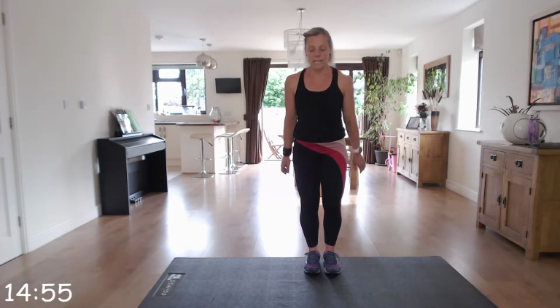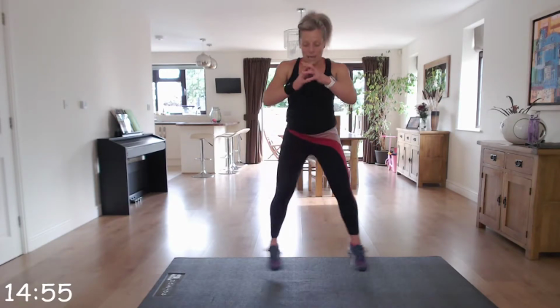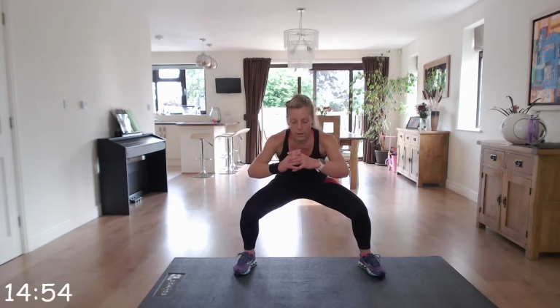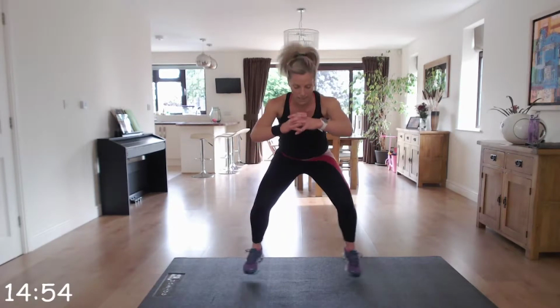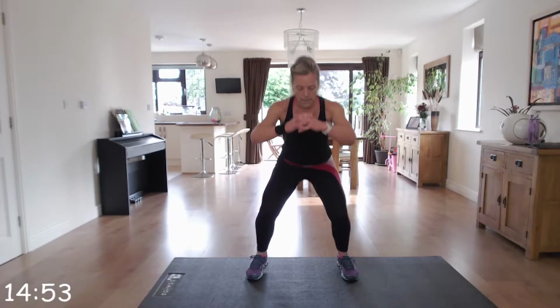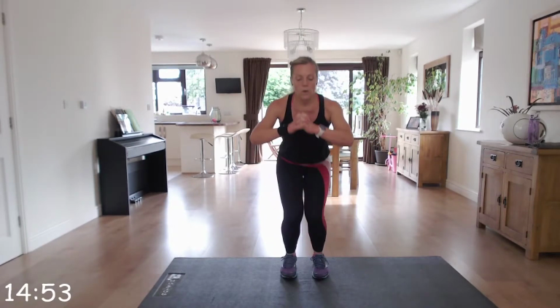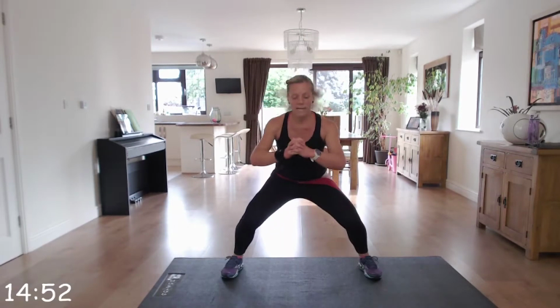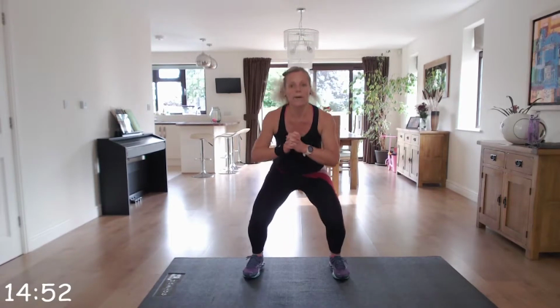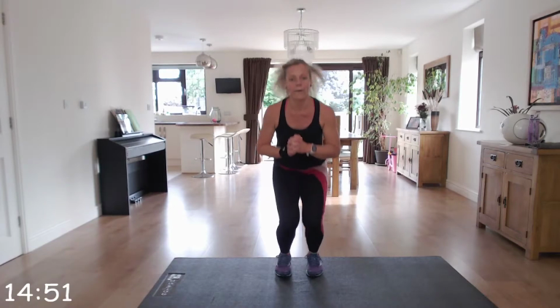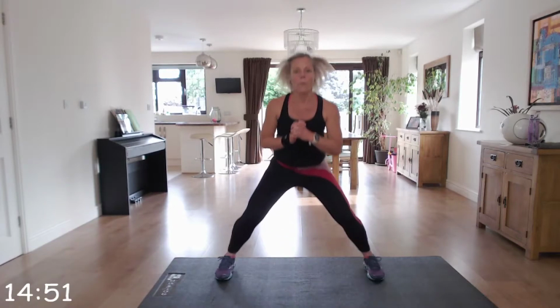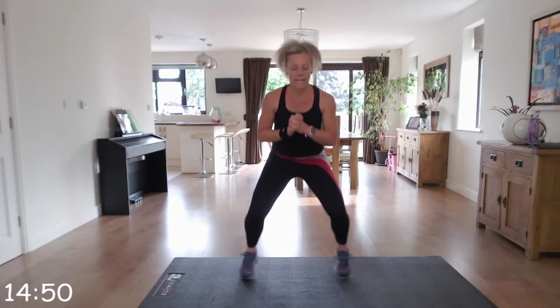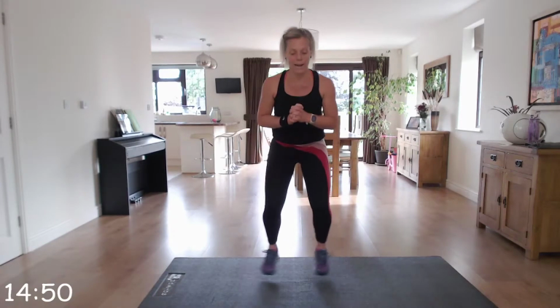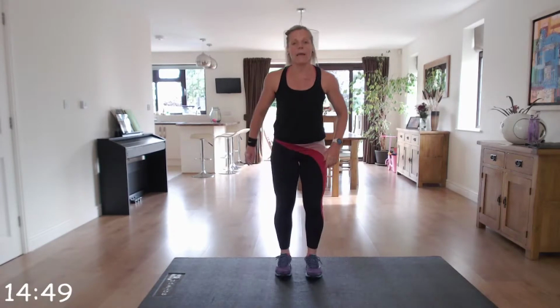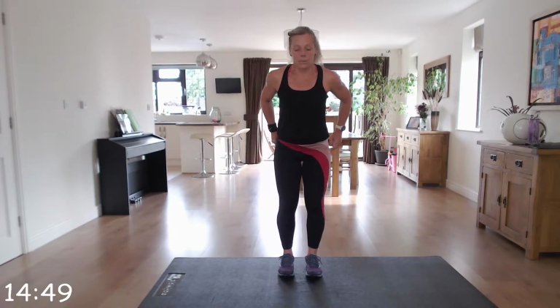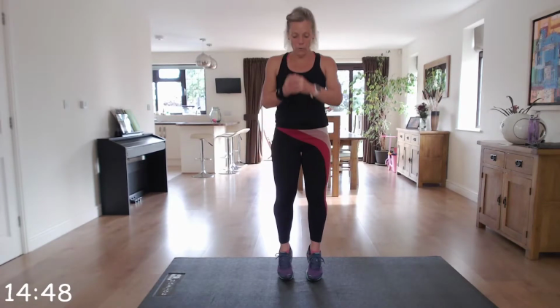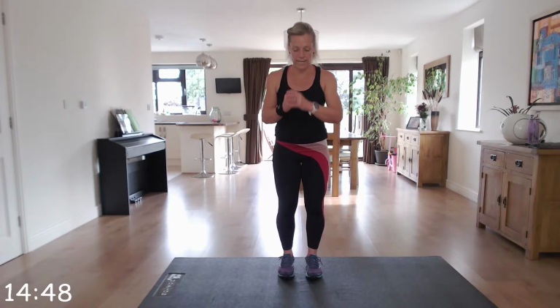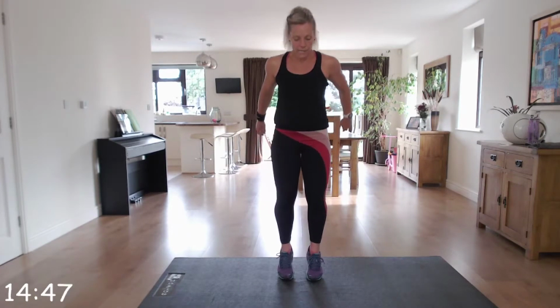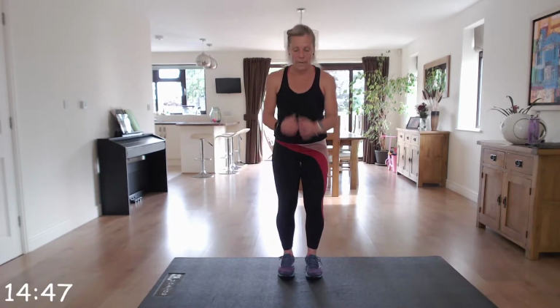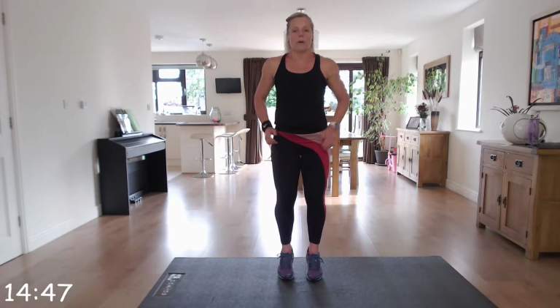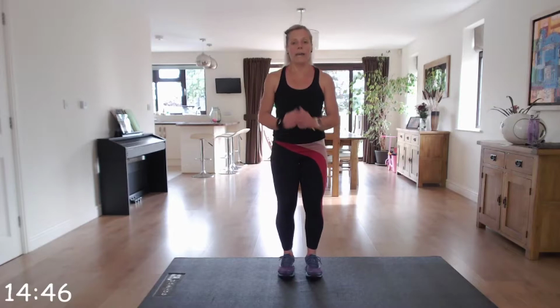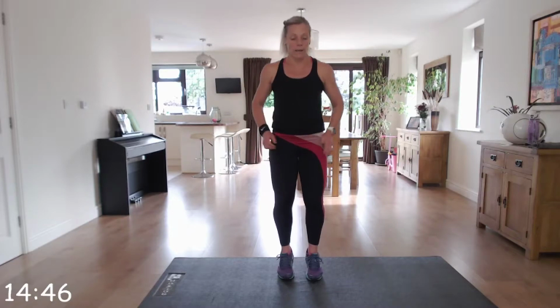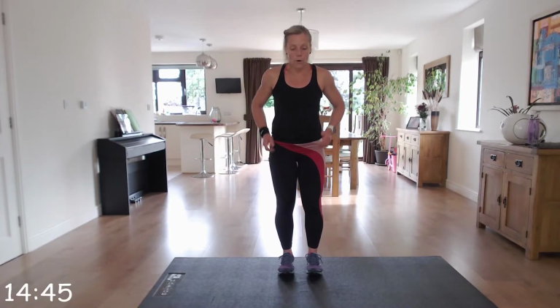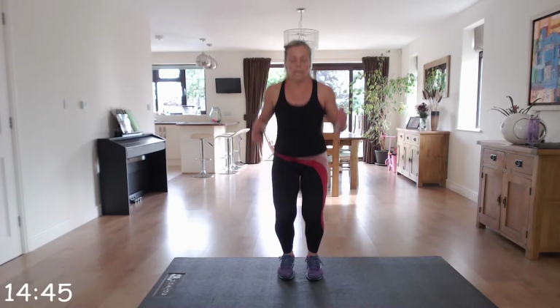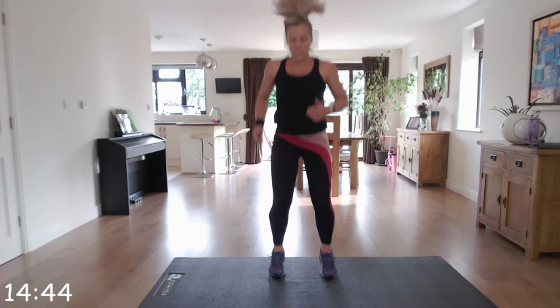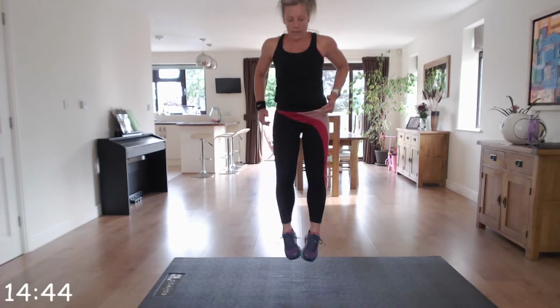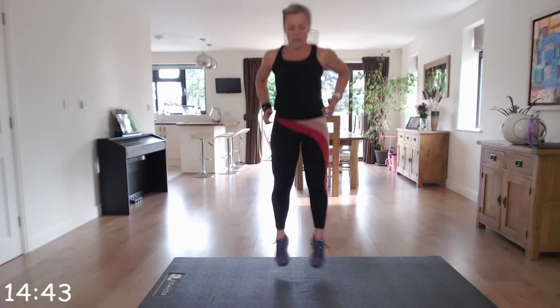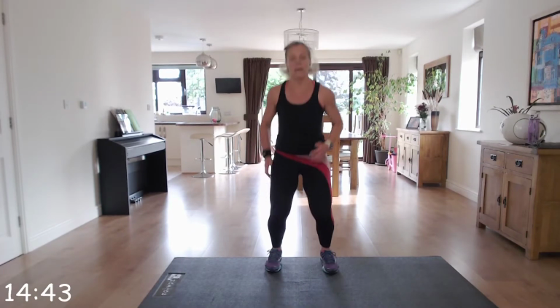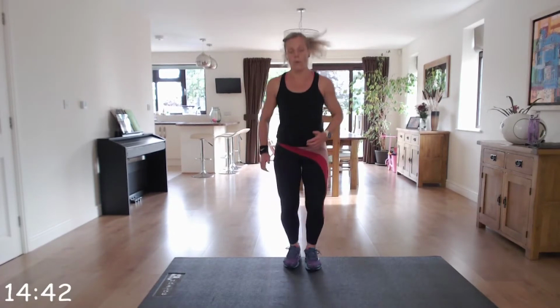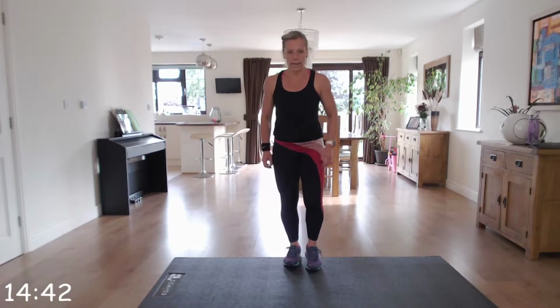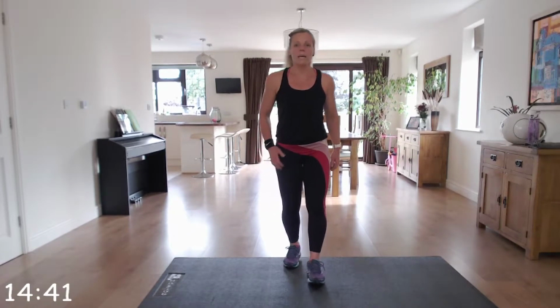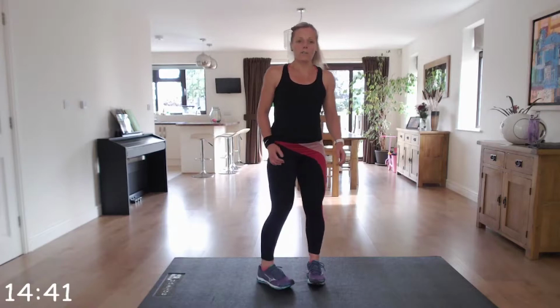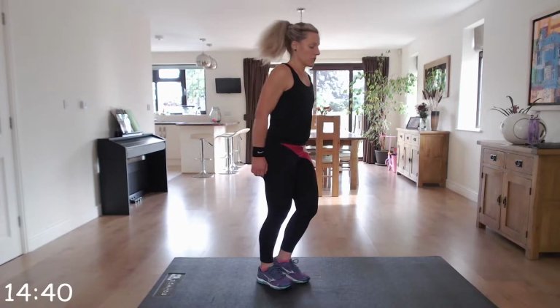So the next set — first exercise is a low squat: wide, narrow, narrow. Next one is four calf raises, then toe taps, four of each. Then four jump lunges.